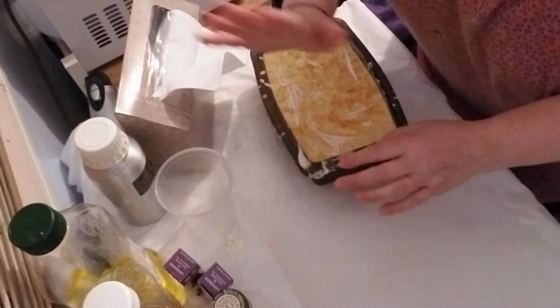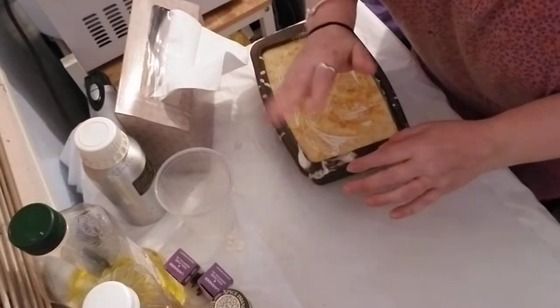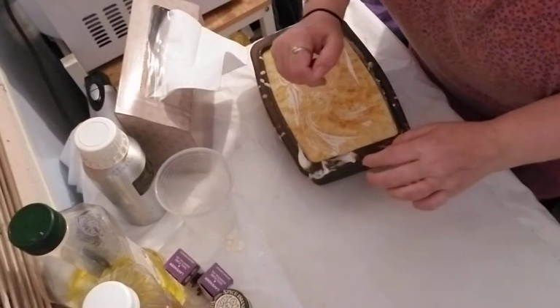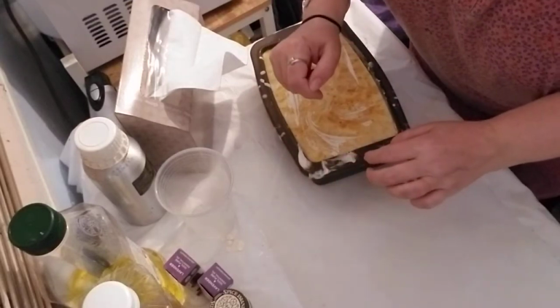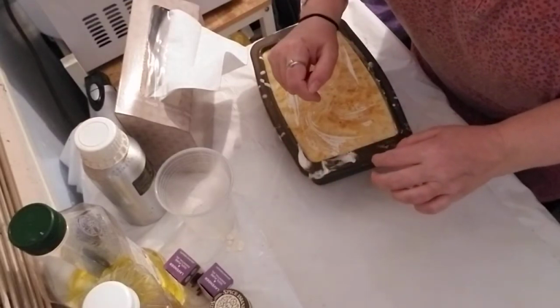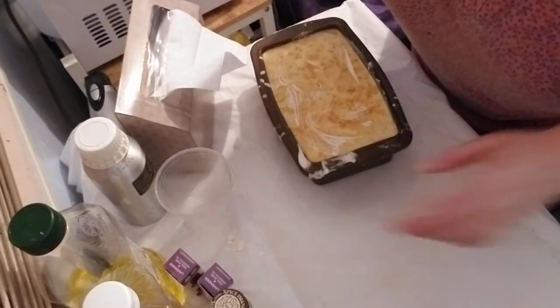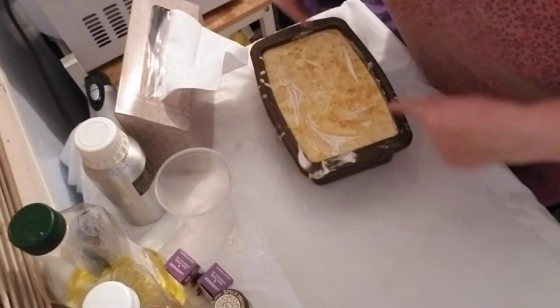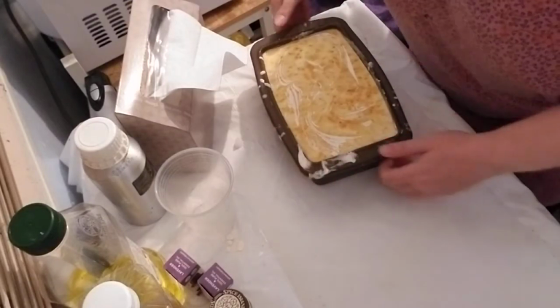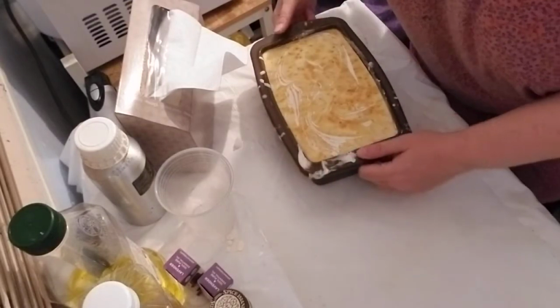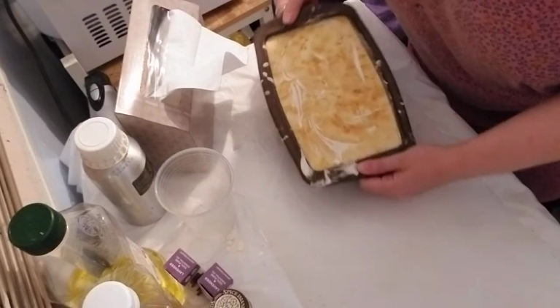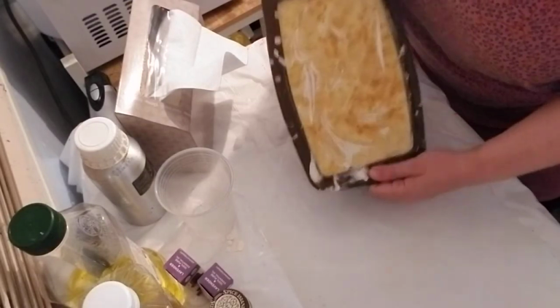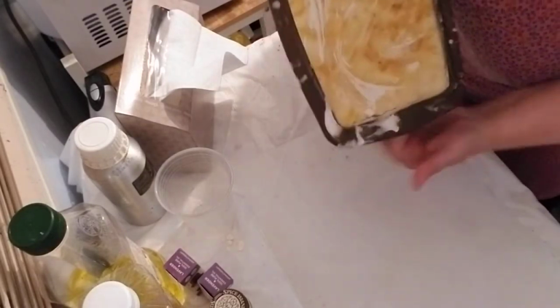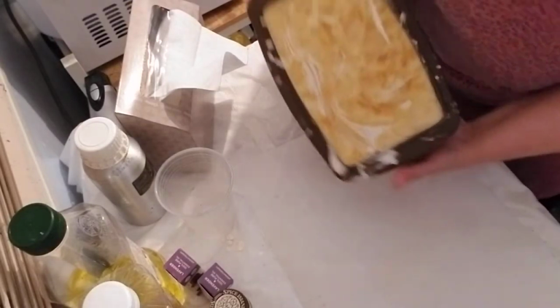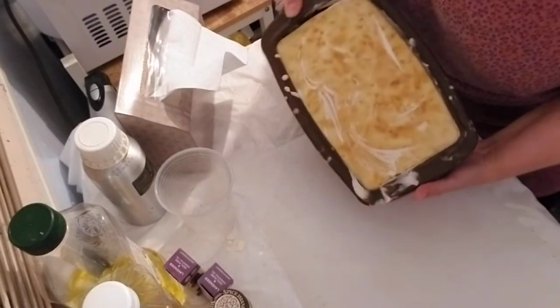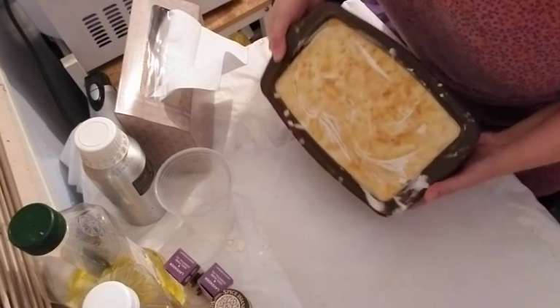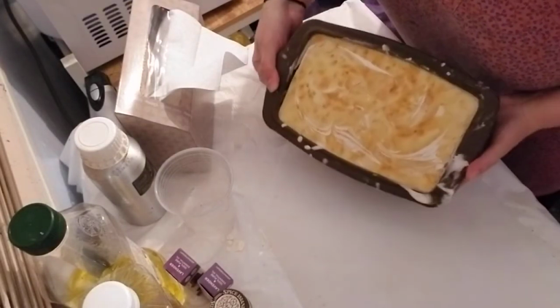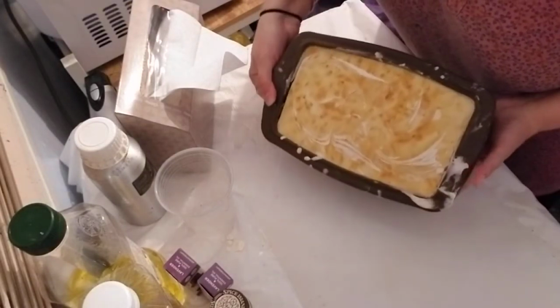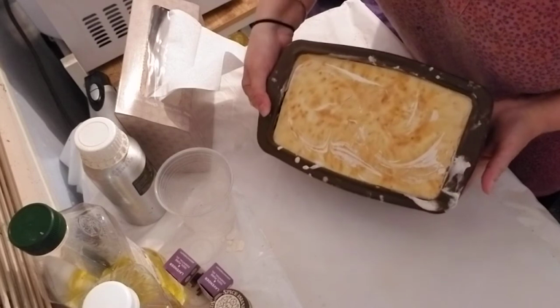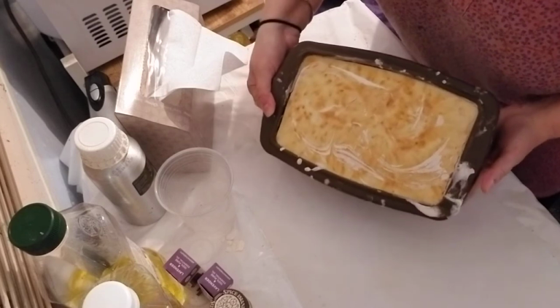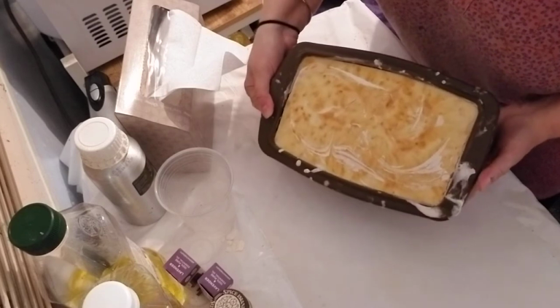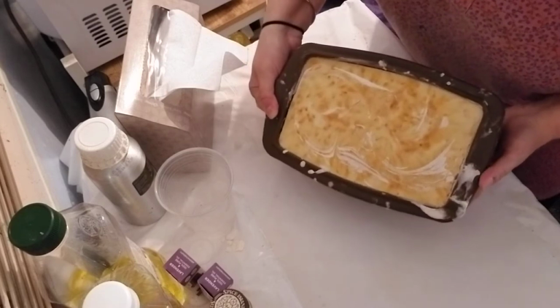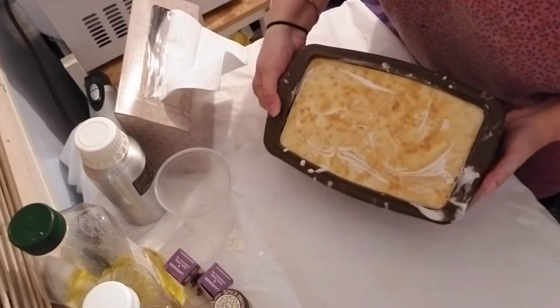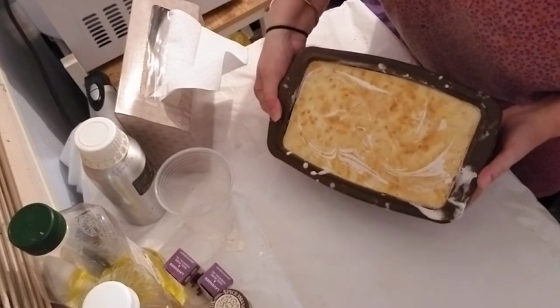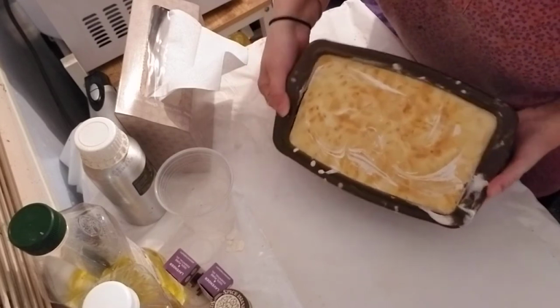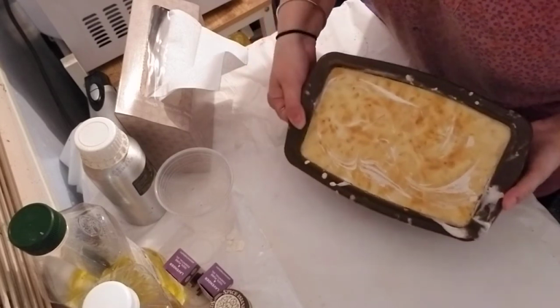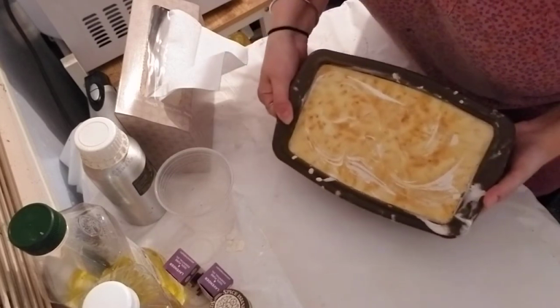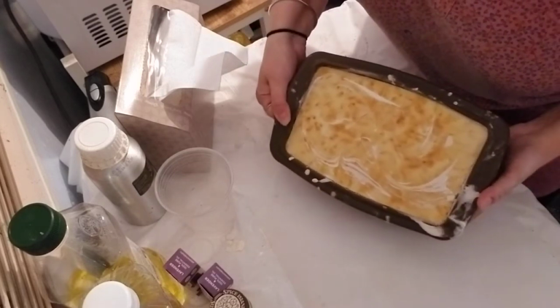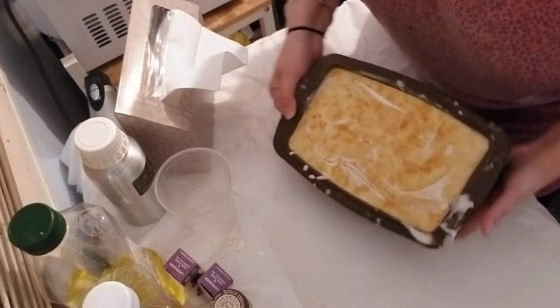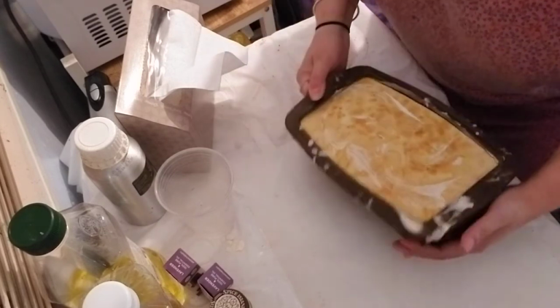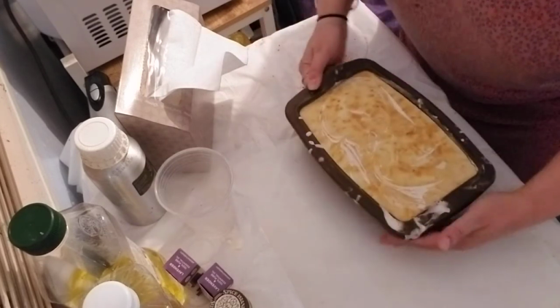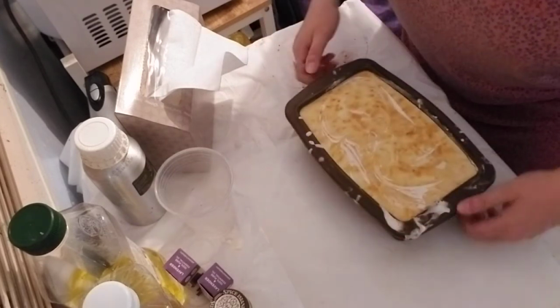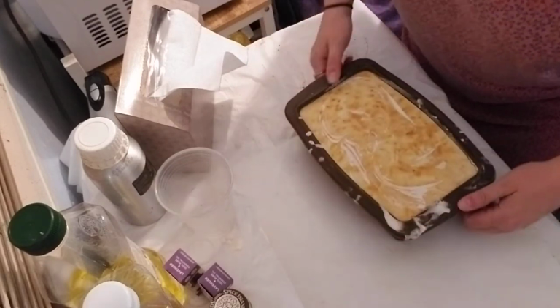Hi y'all, Ayla here. I'm going to finally do the unmolding of the lemon and orange peel soap that I made several days ago.